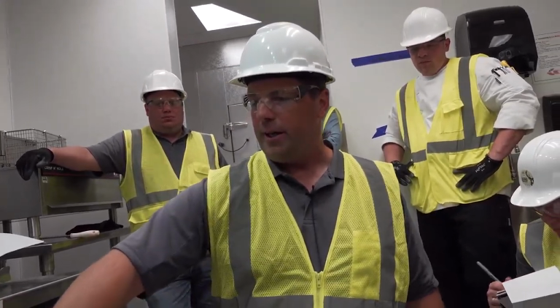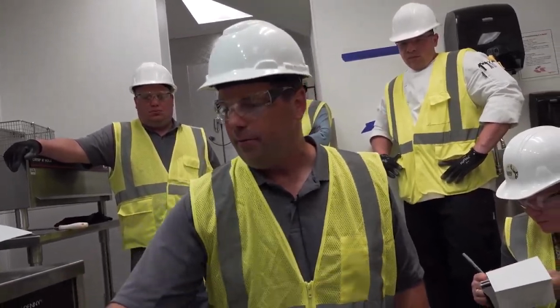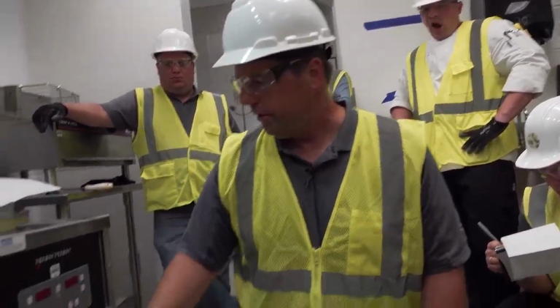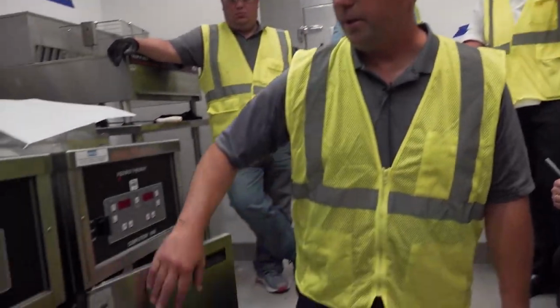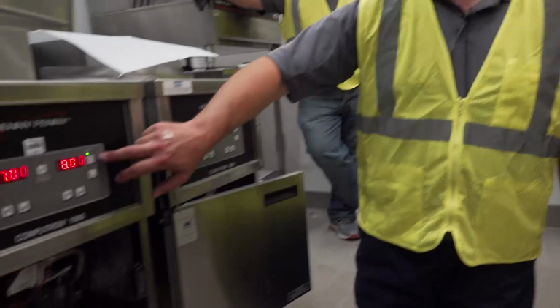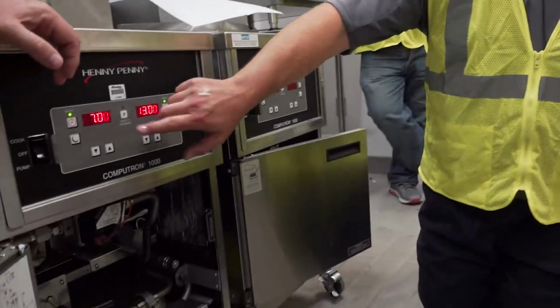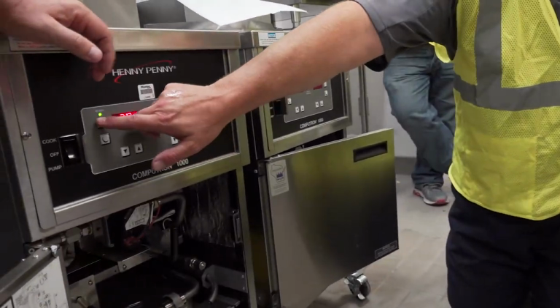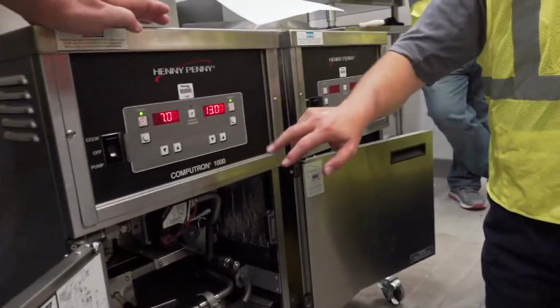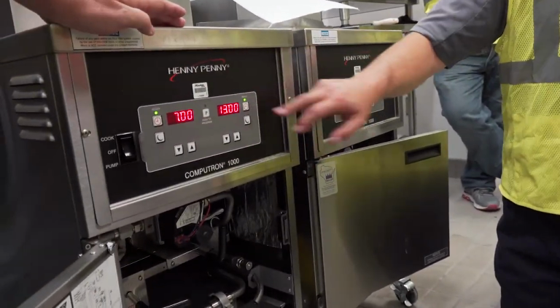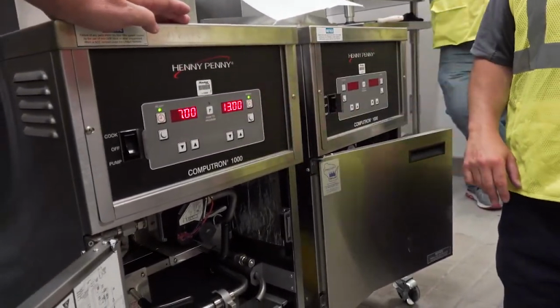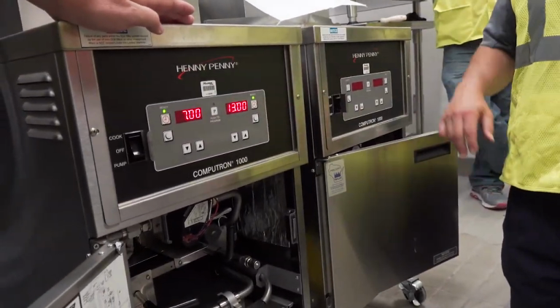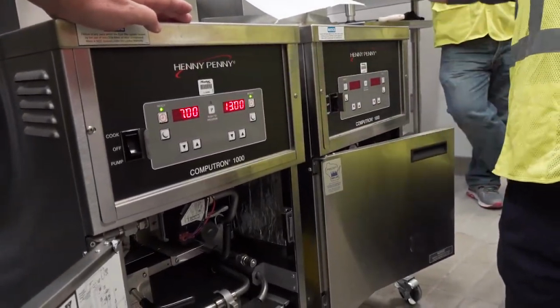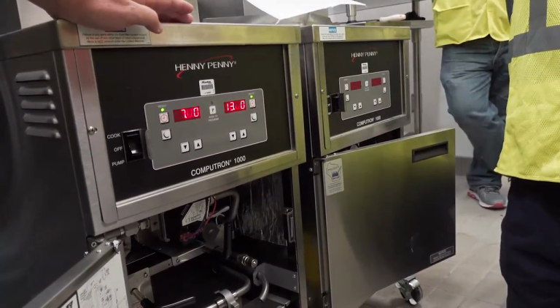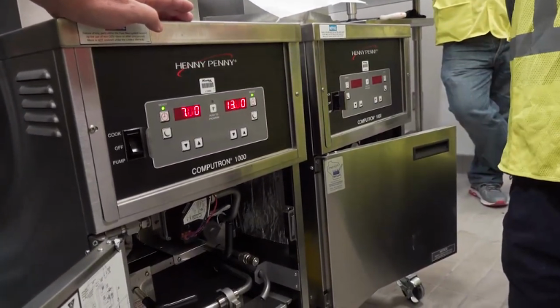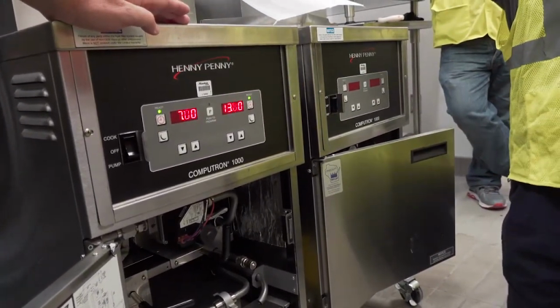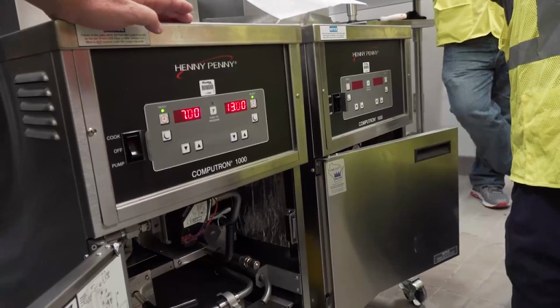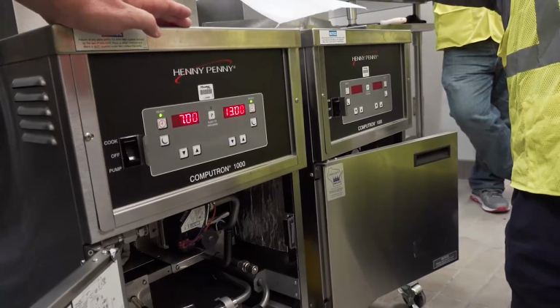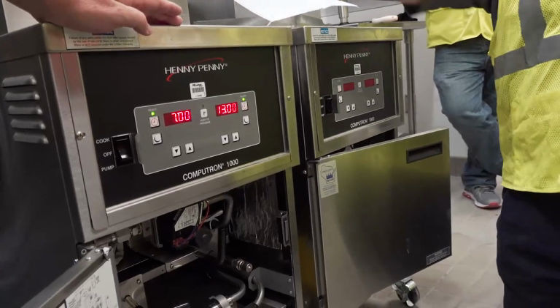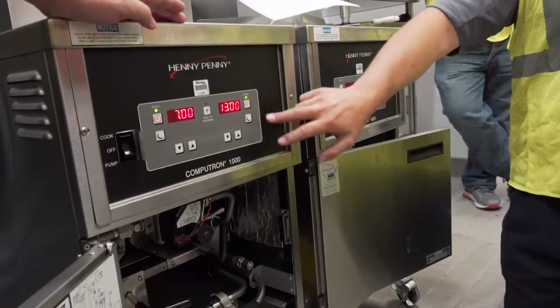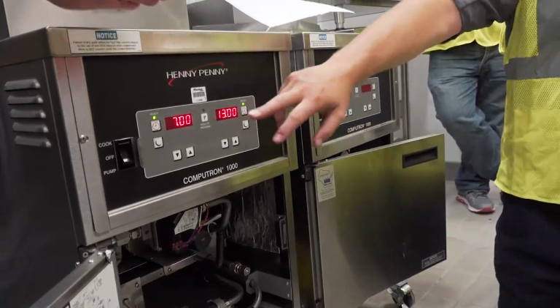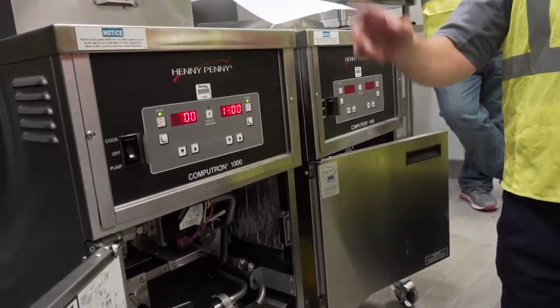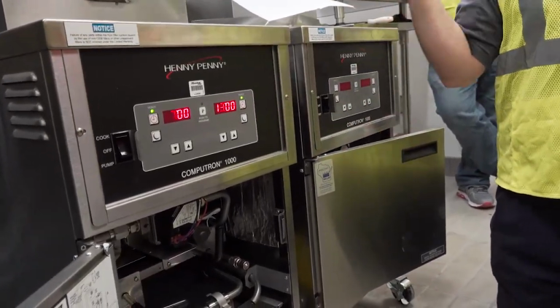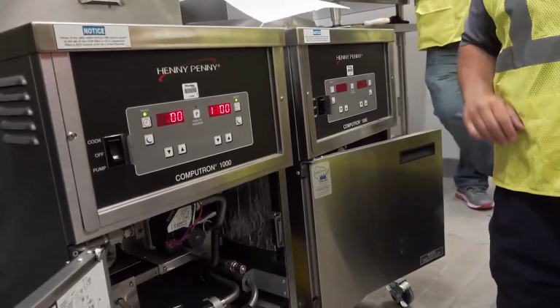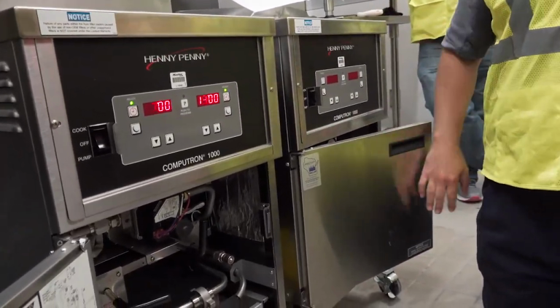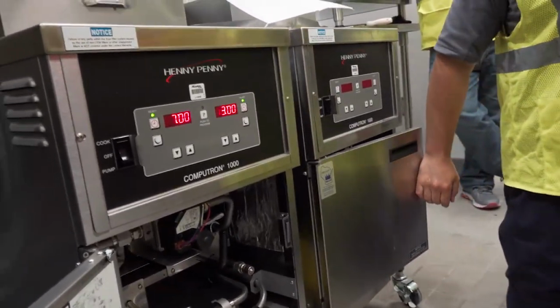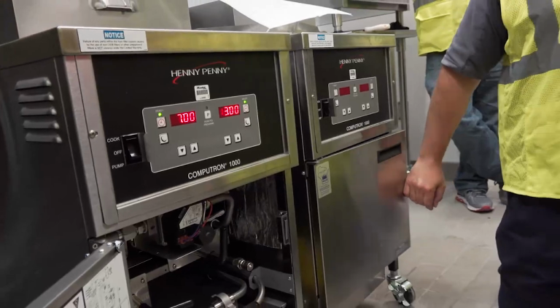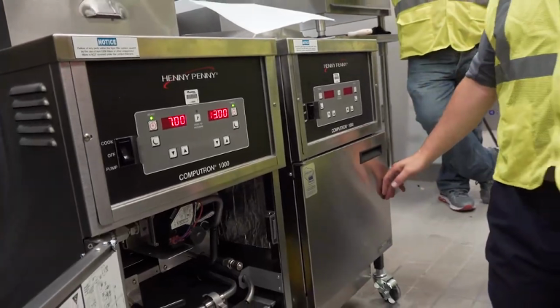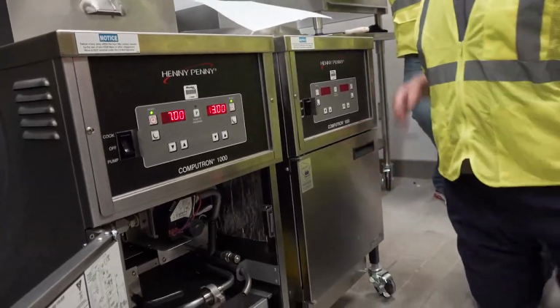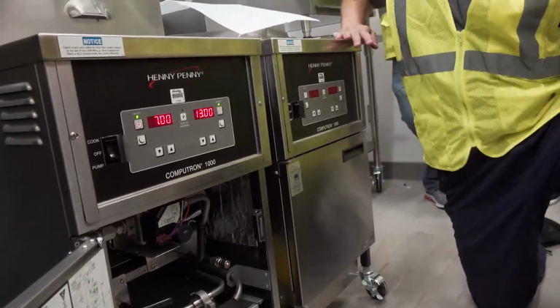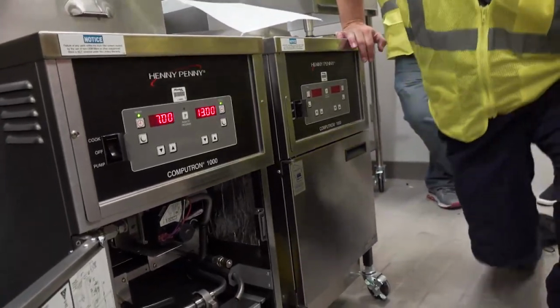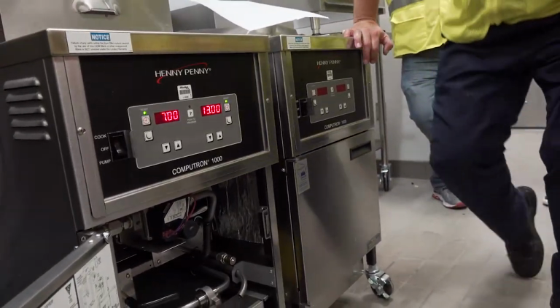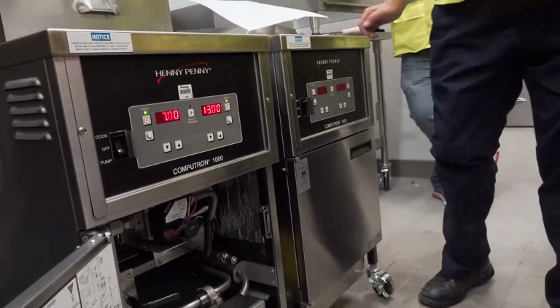On the other unit, you can see the fryer is up to temperature — the green lights are on. That indicates you're now able to load your product, select whichever timer, and begin cooking.